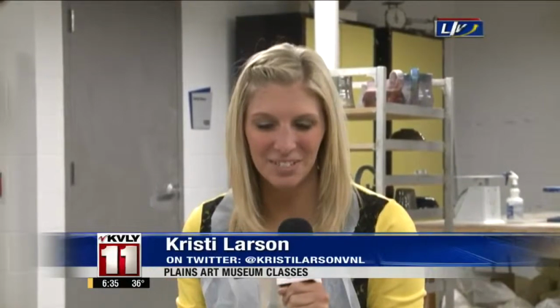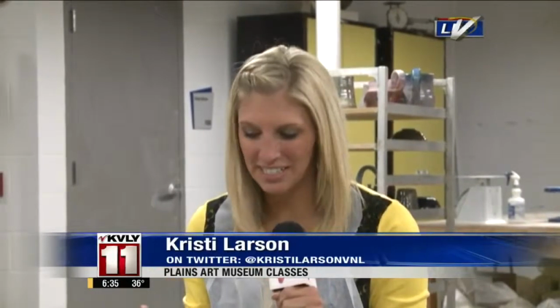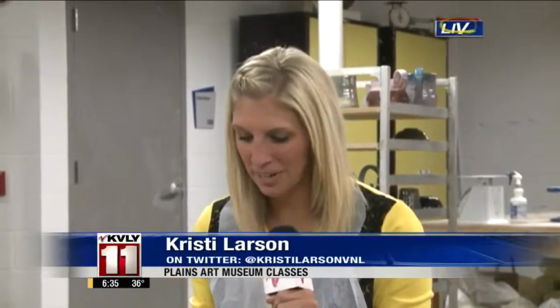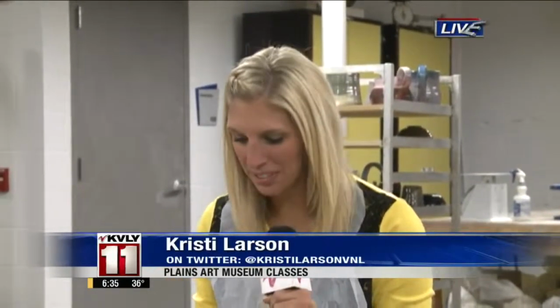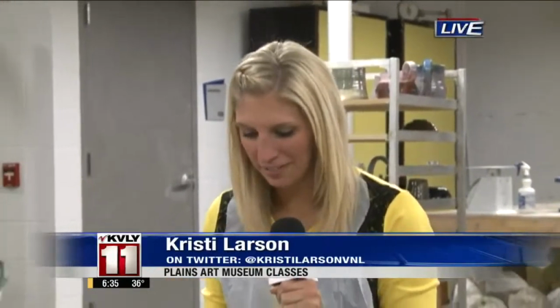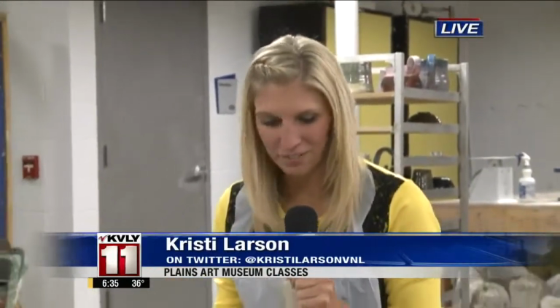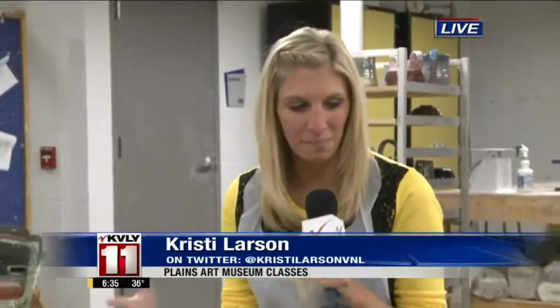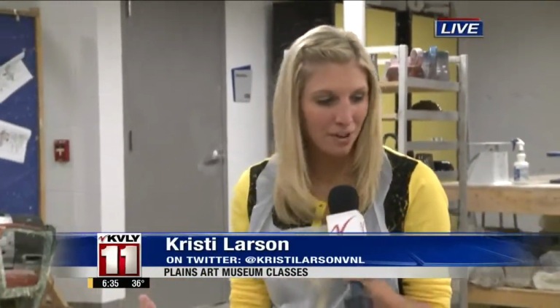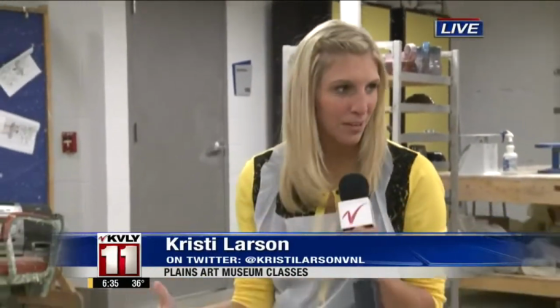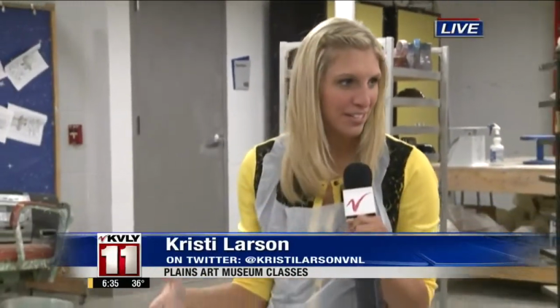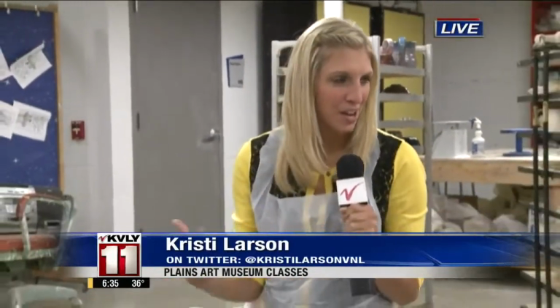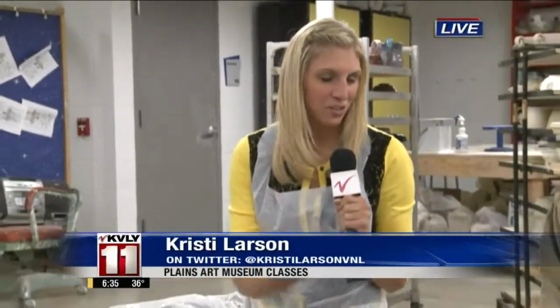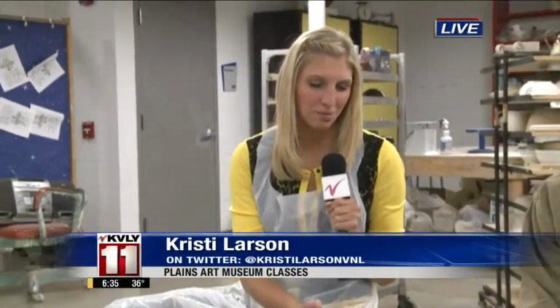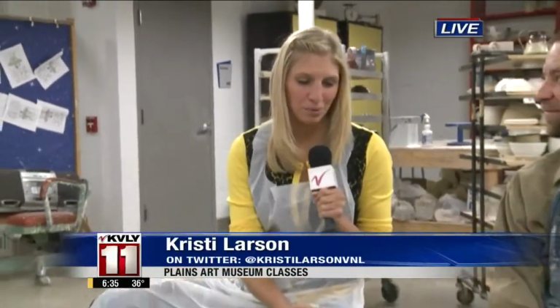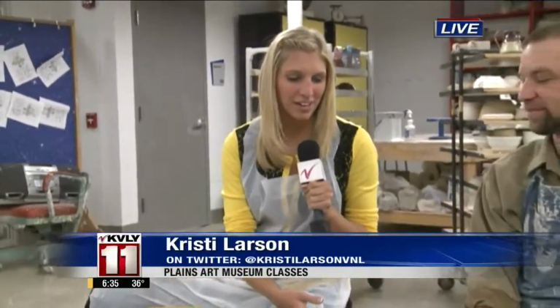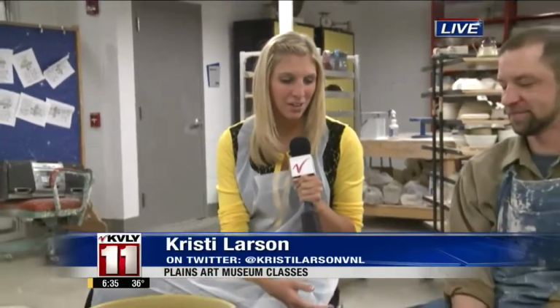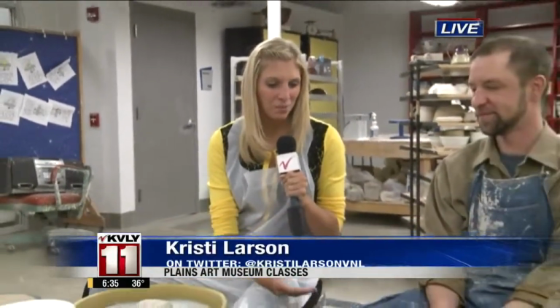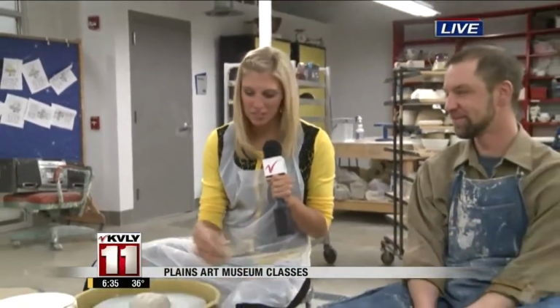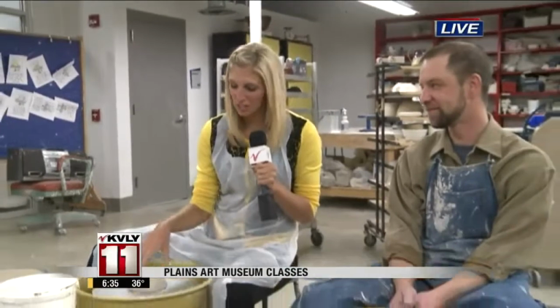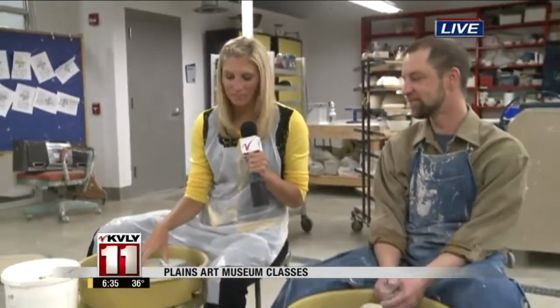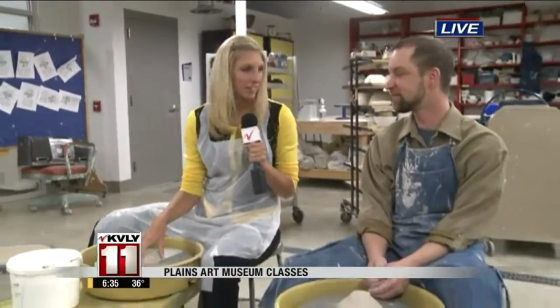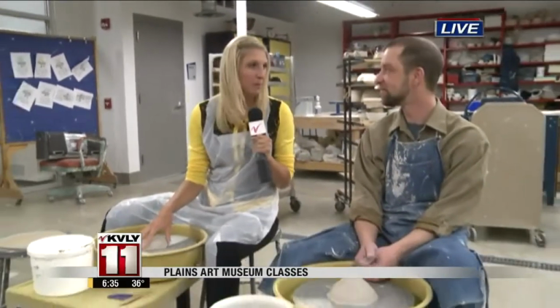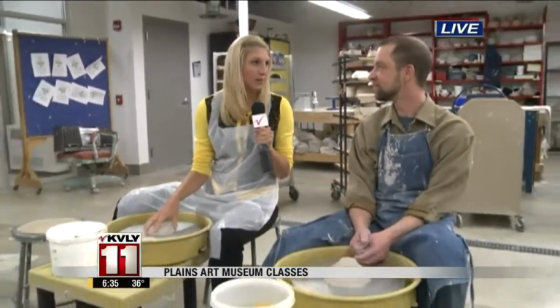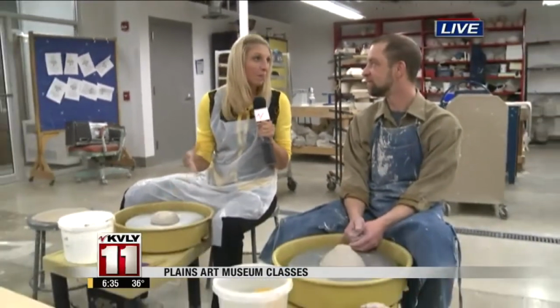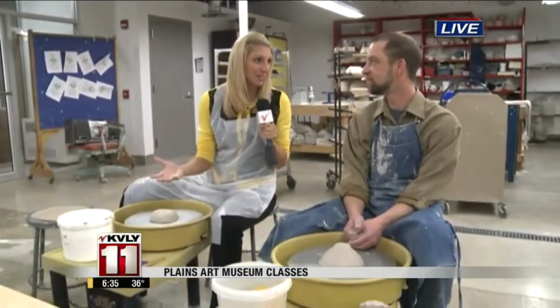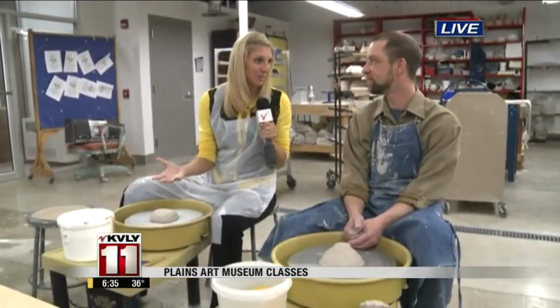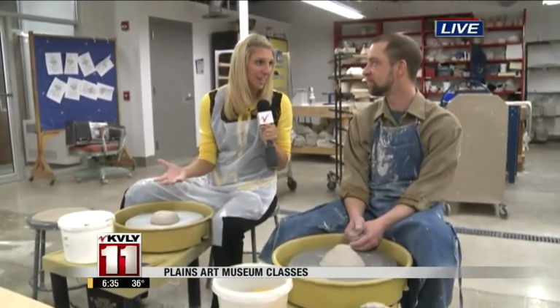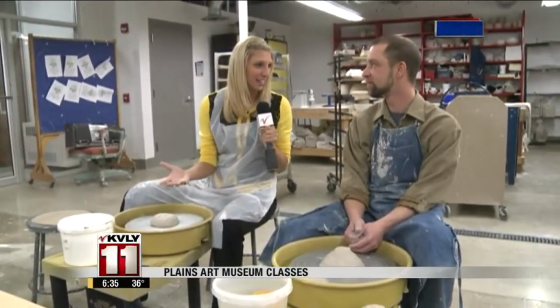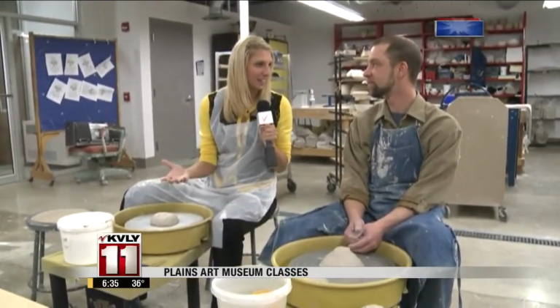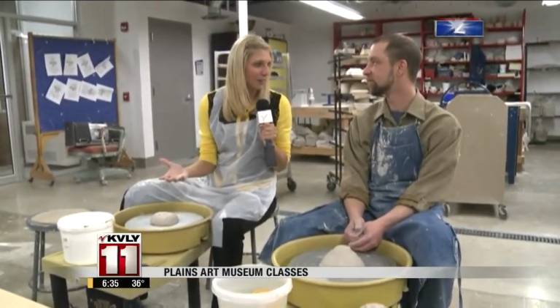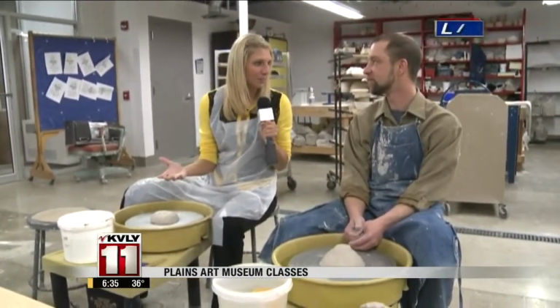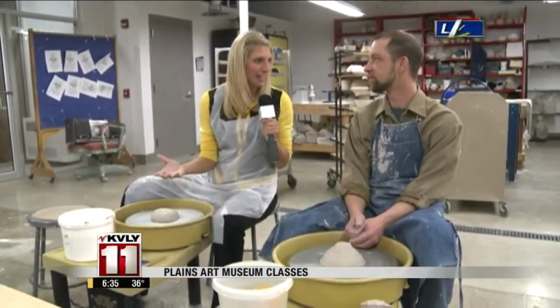As you can see, we're now sitting in front of some pottery wheels with James Wolberg. And this is just kind of an example of what couples can do in that Clay for Couples class.